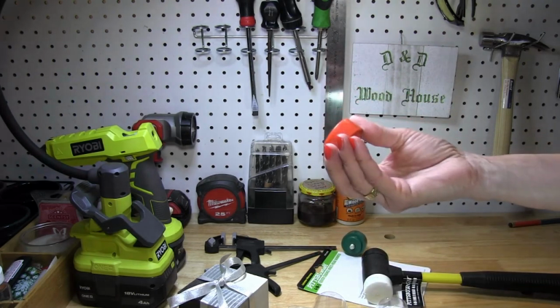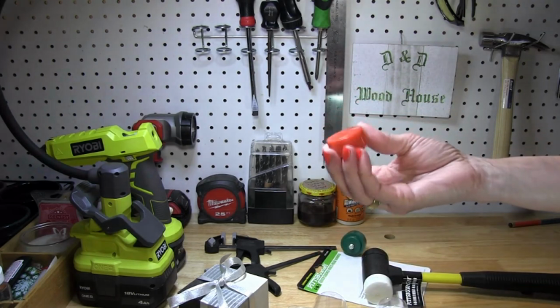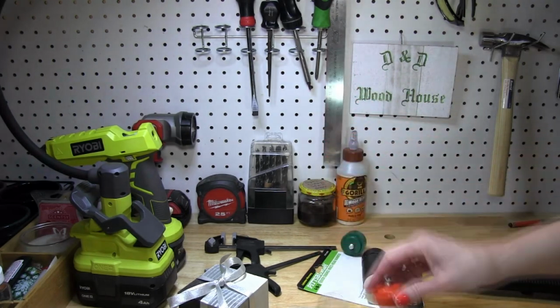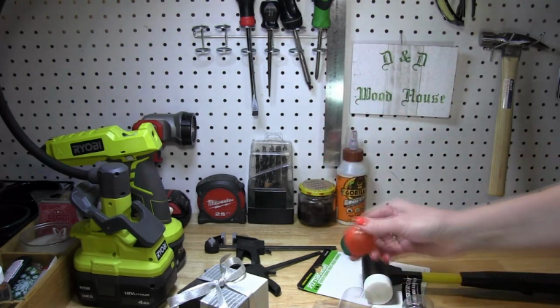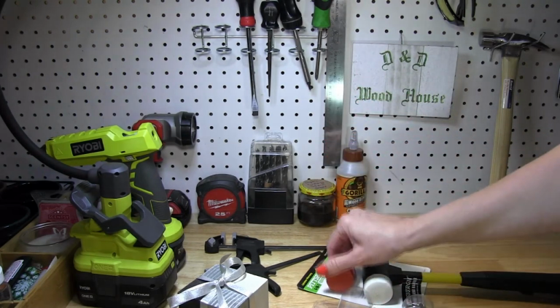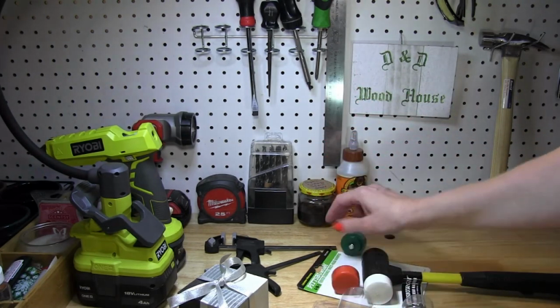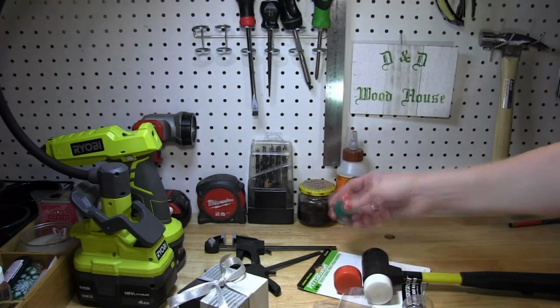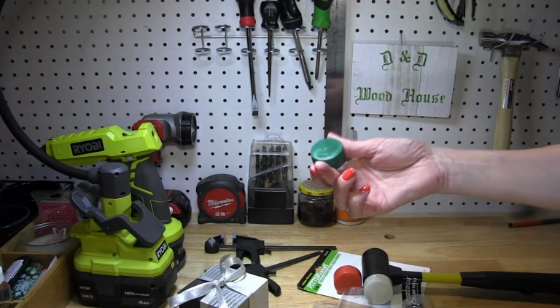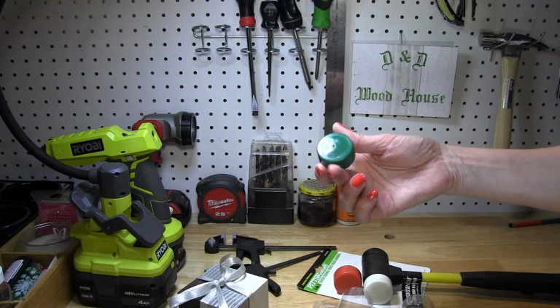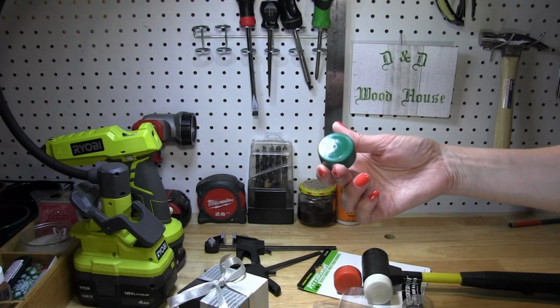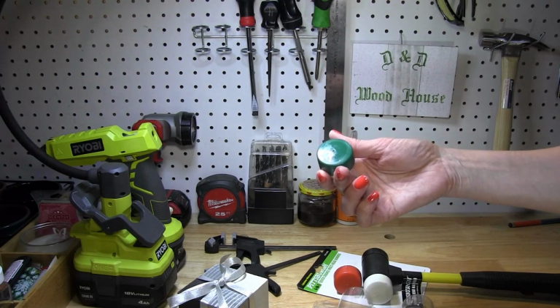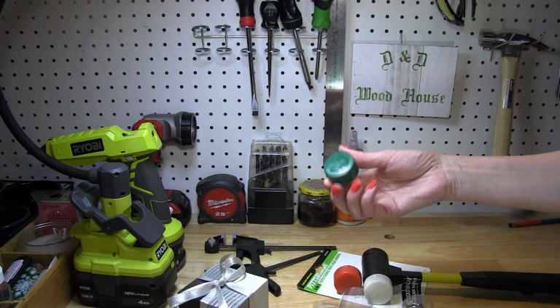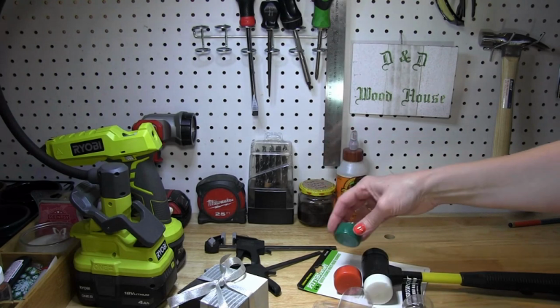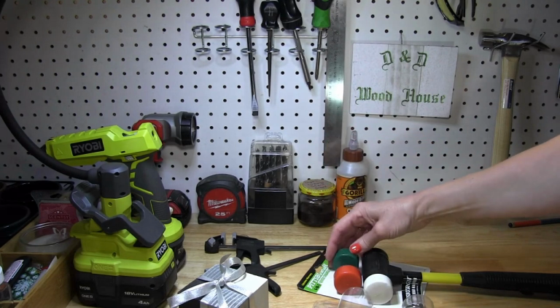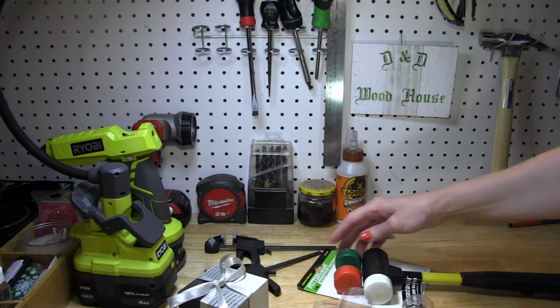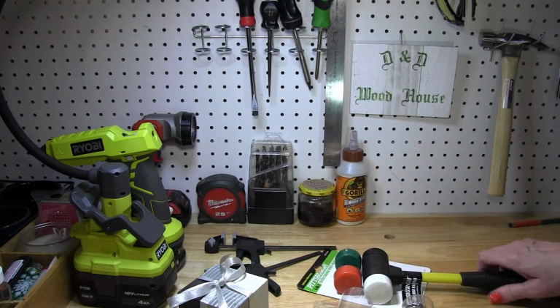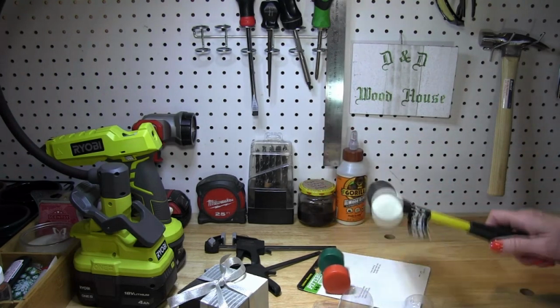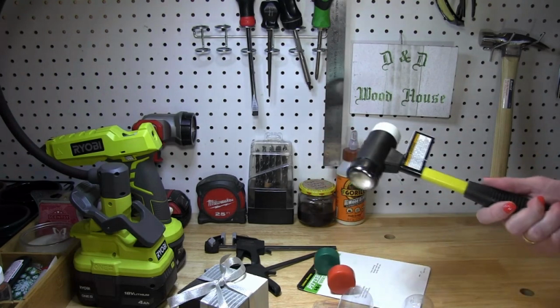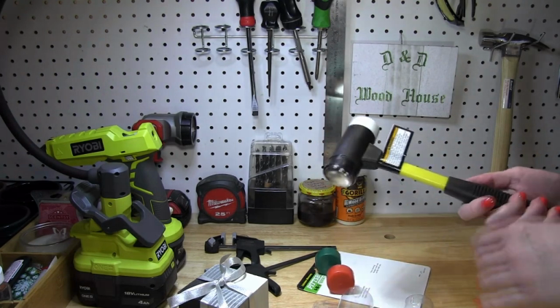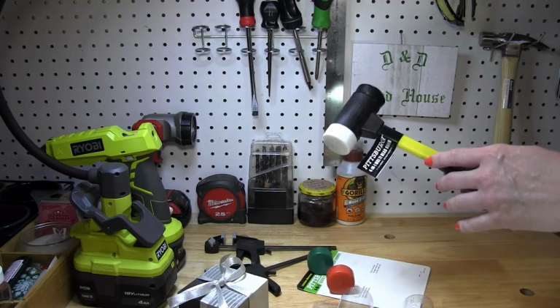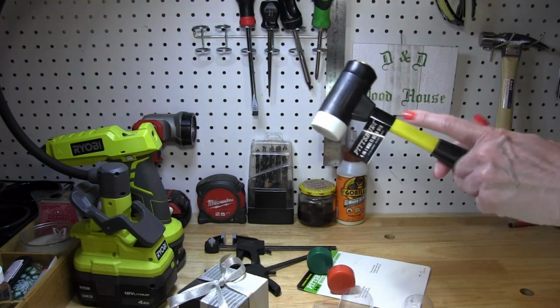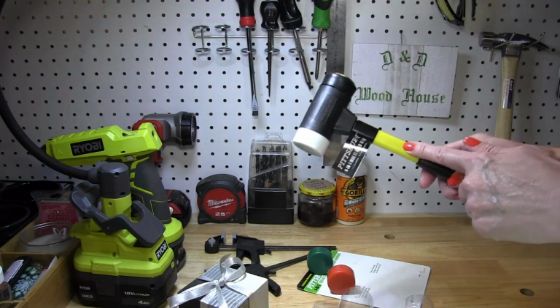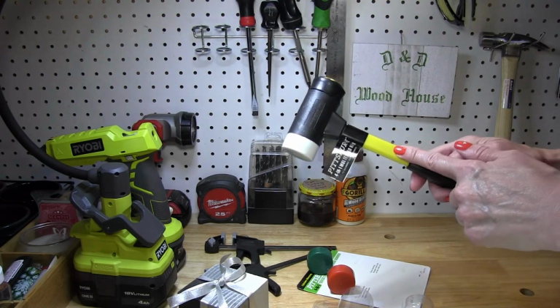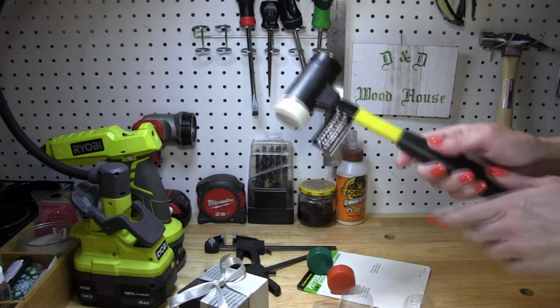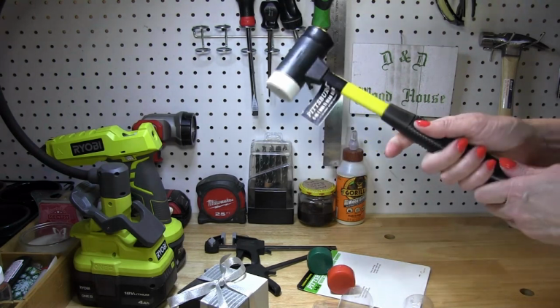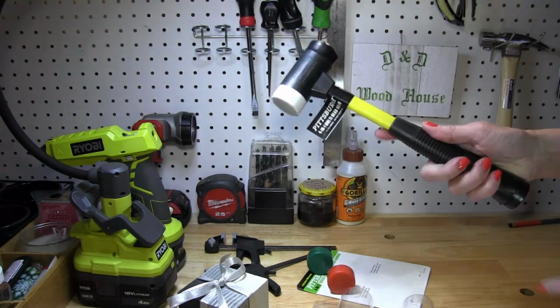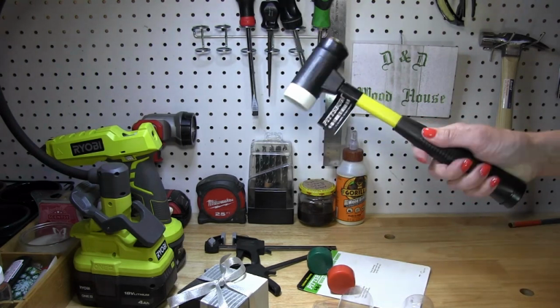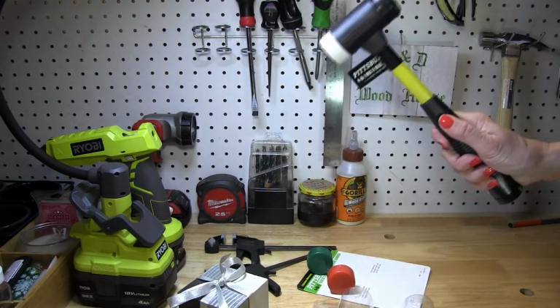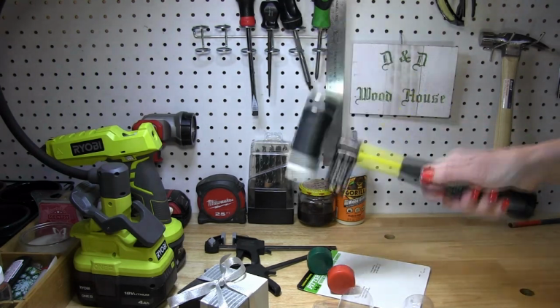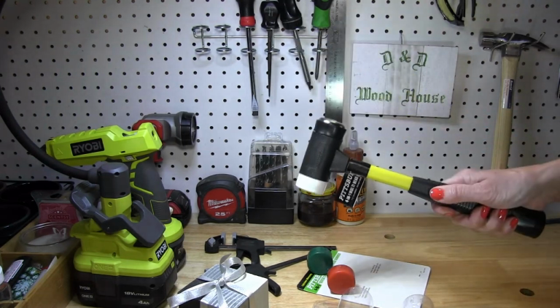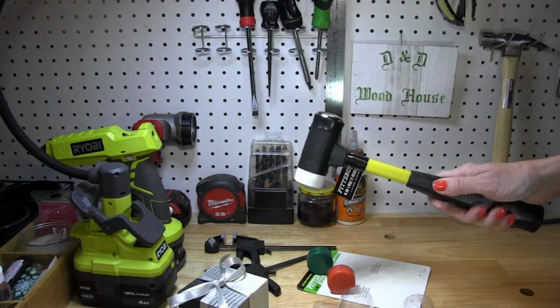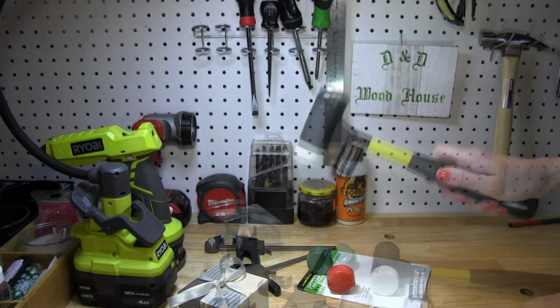When using it on wood it's better to go softer to prevent denting softer wood surfaces. The shaft is fiberglass with a rubber handle which could be softer, but I like the weight and the balance feels pretty good to me.